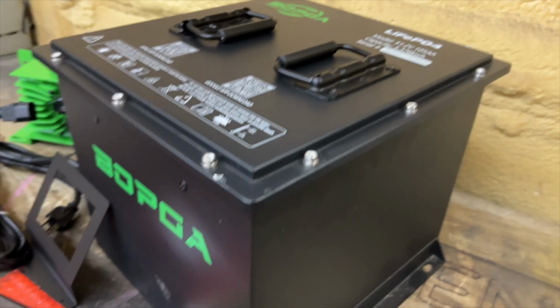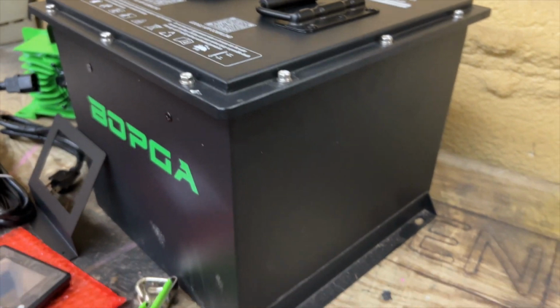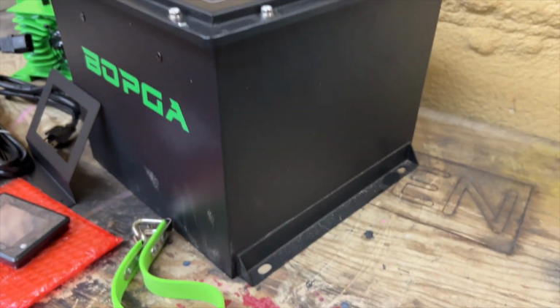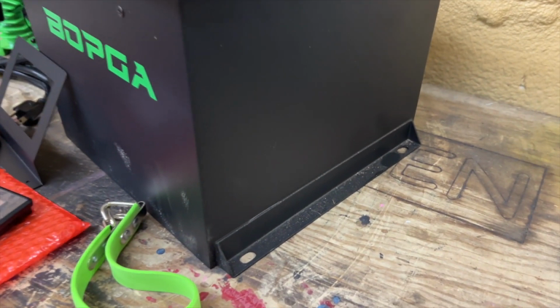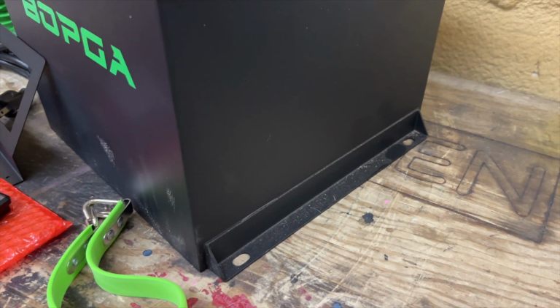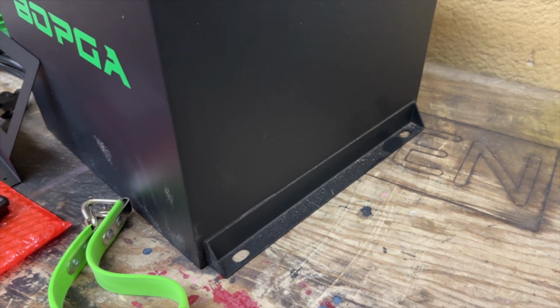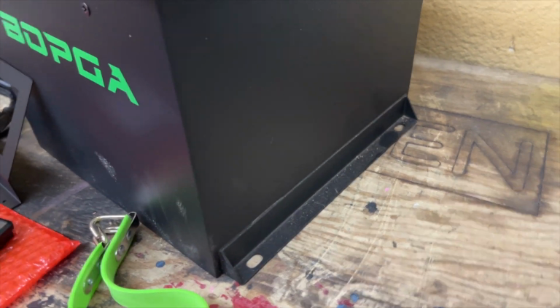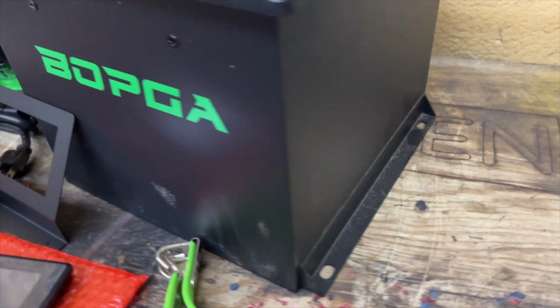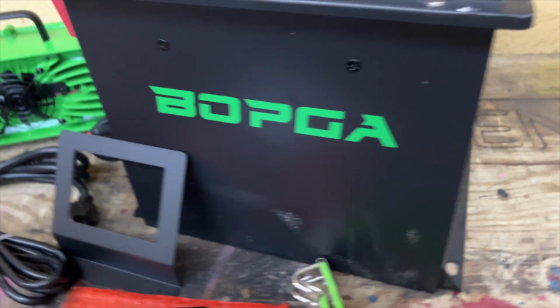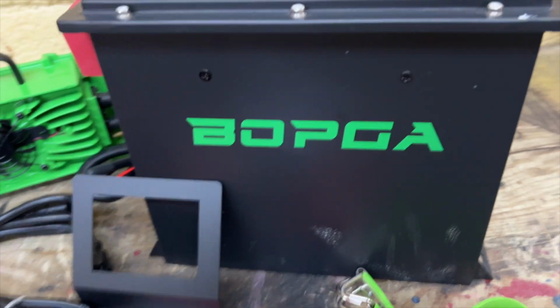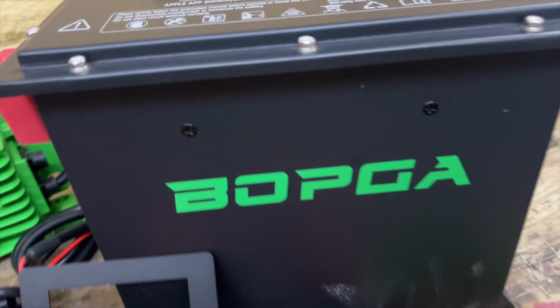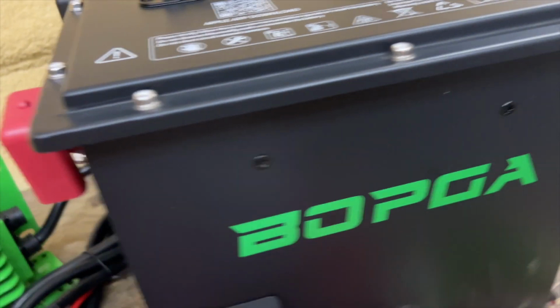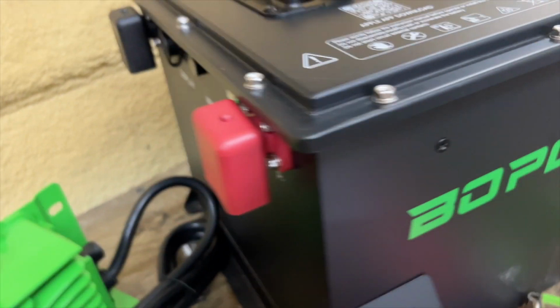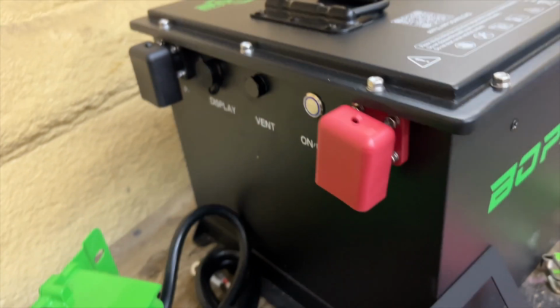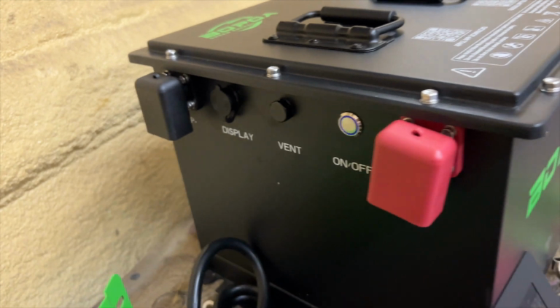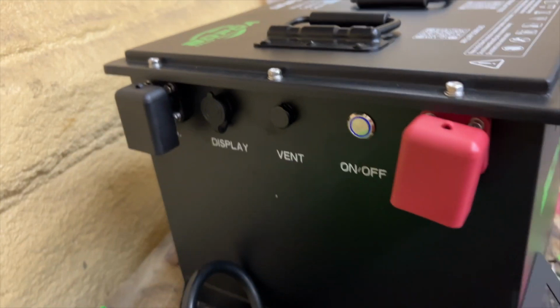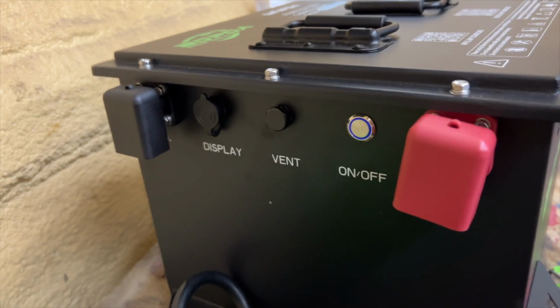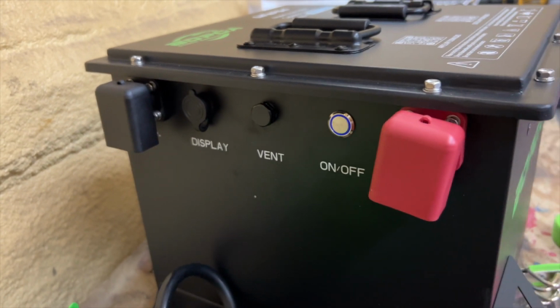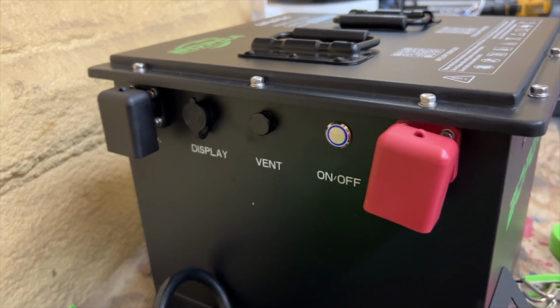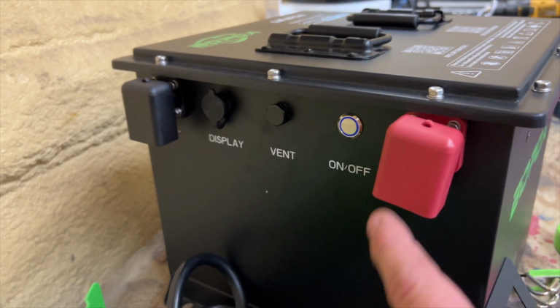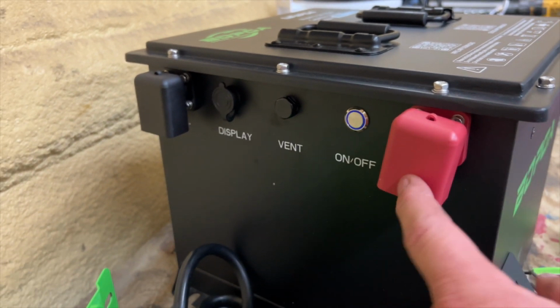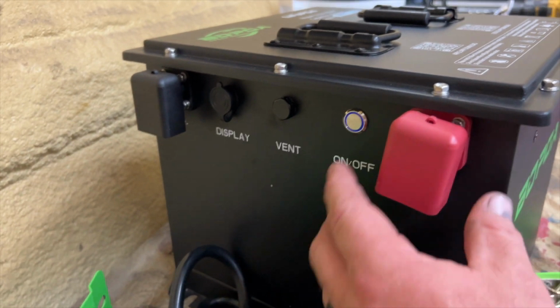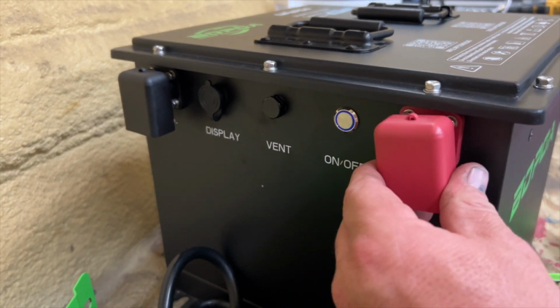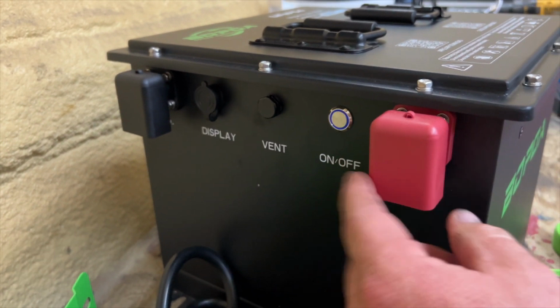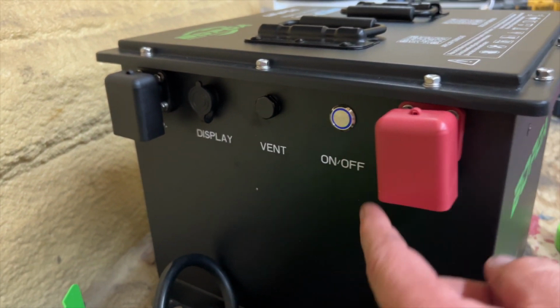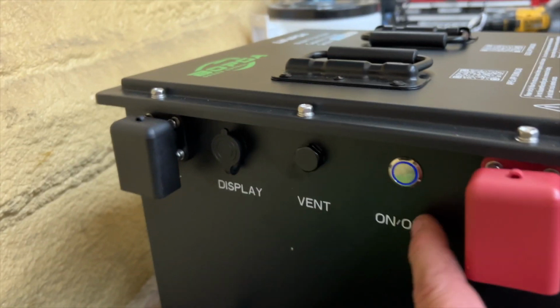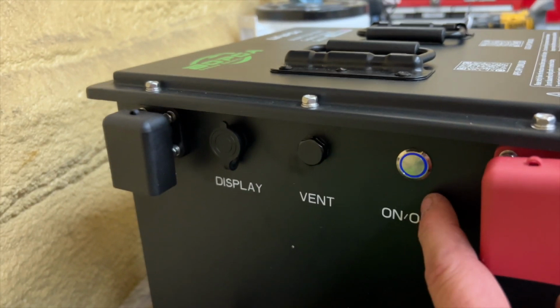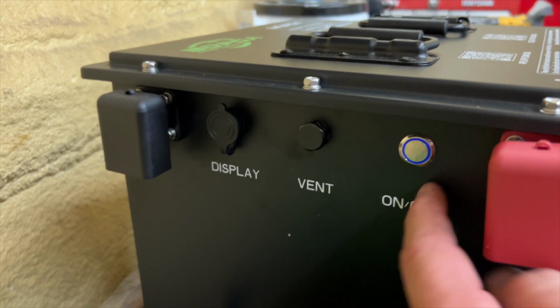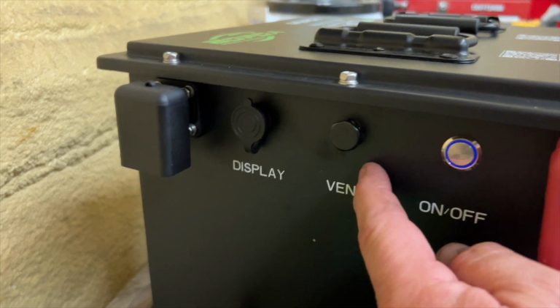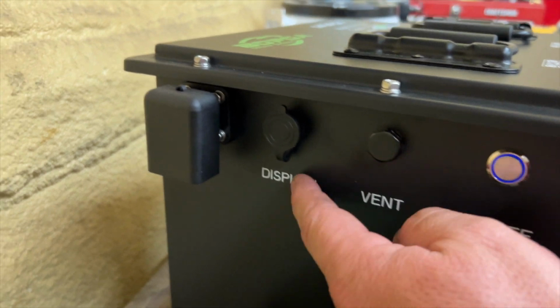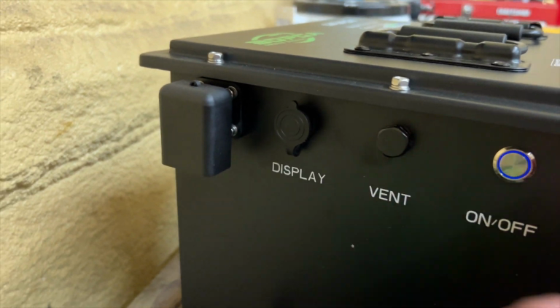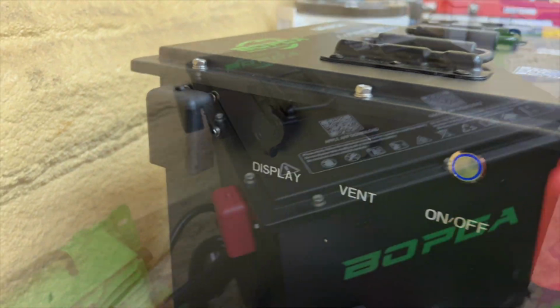This is the right-hand side, so you have some feet to mount it. This is the front. This is the left side of the battery, which has some cable covers. You have an on and off switch, a vent, and a display as well.